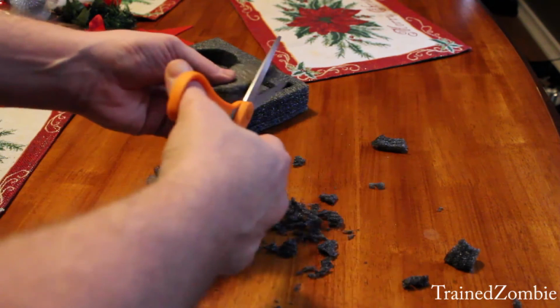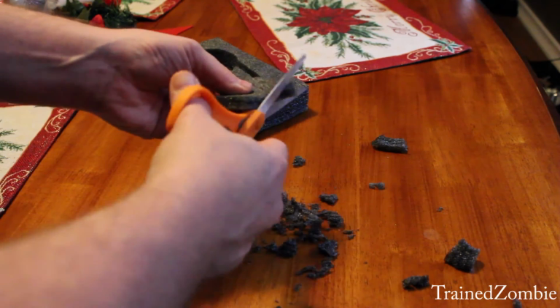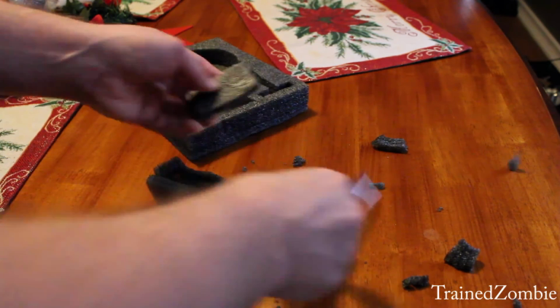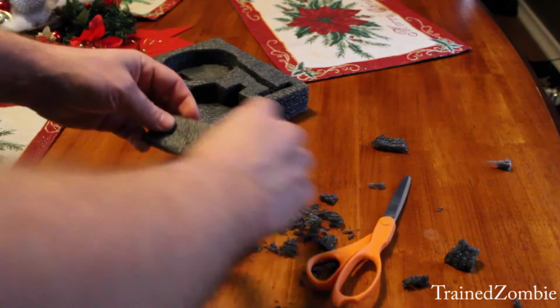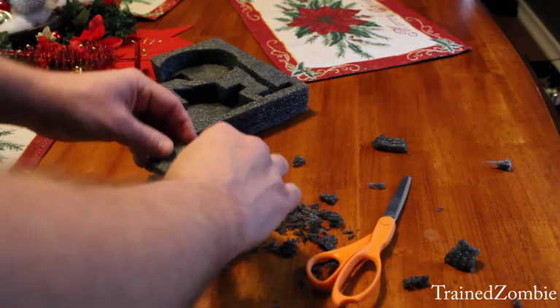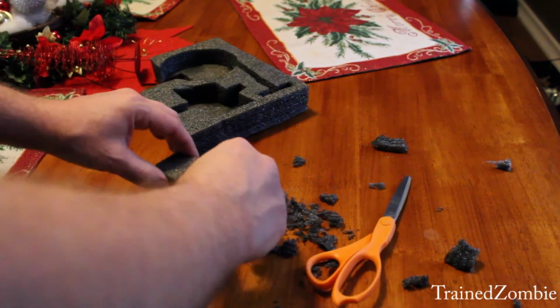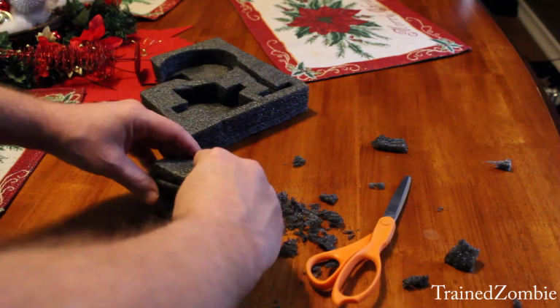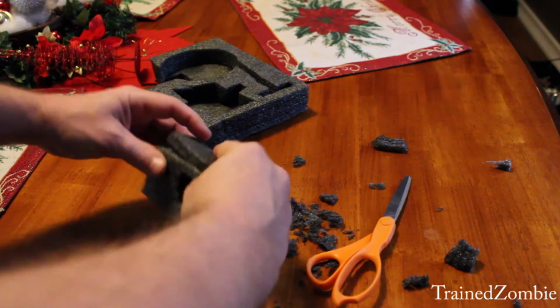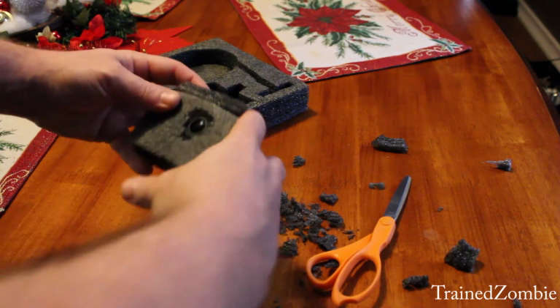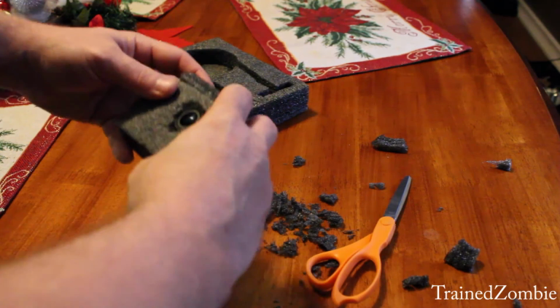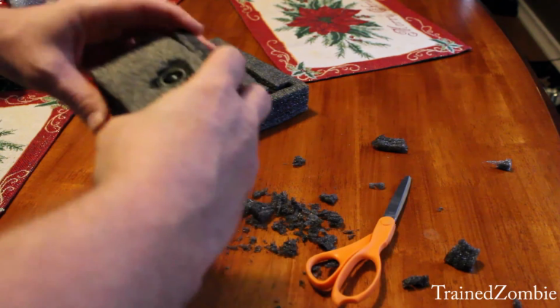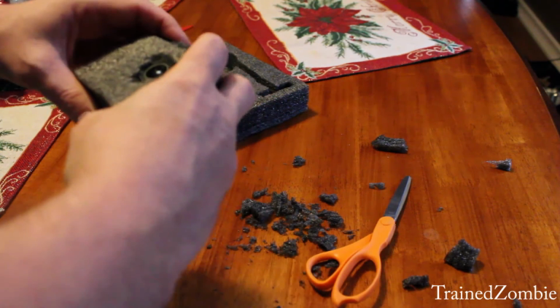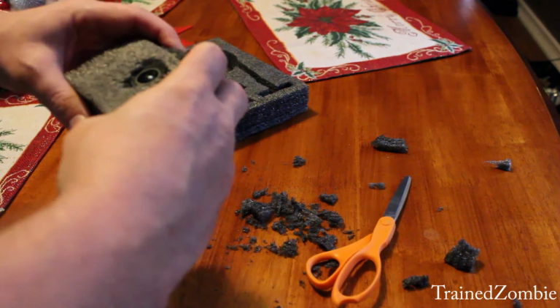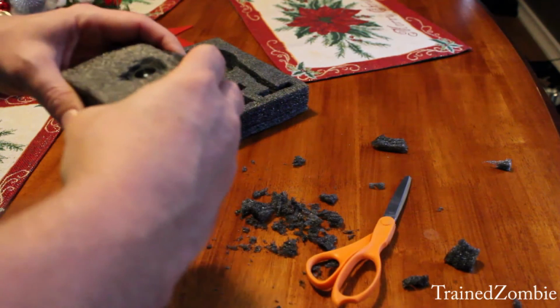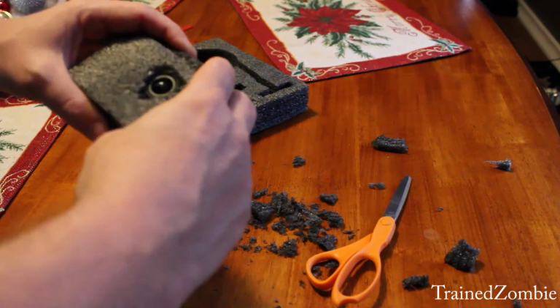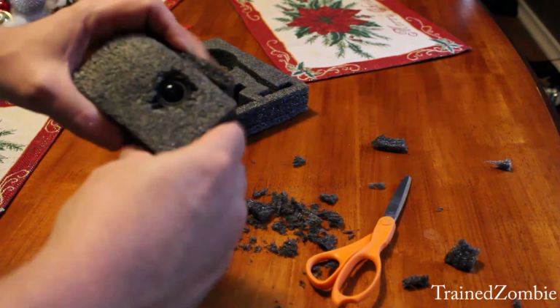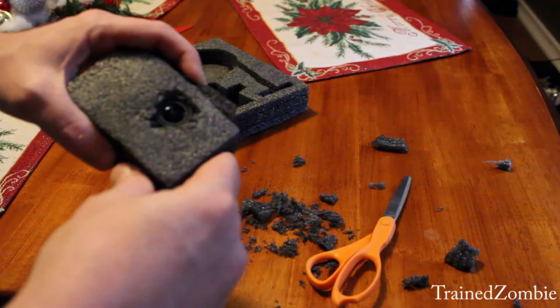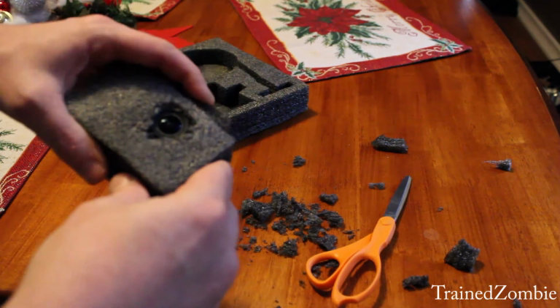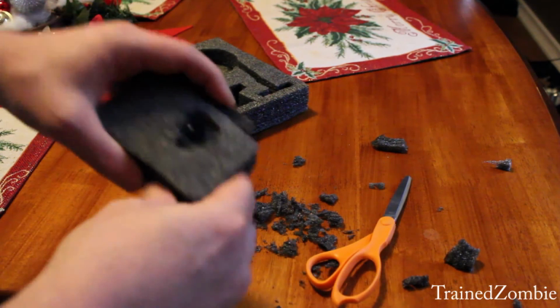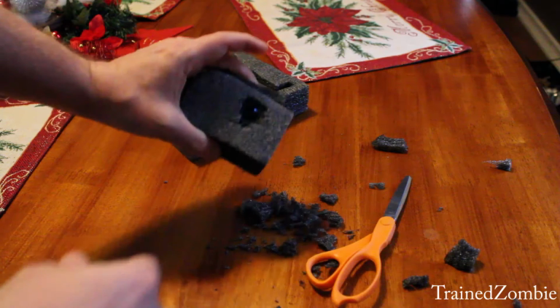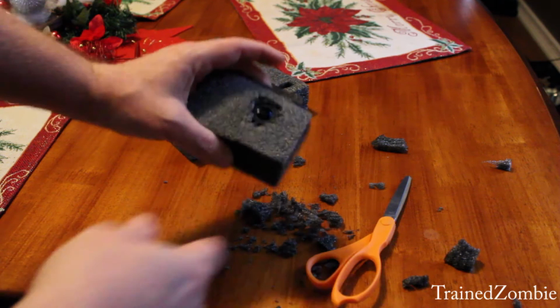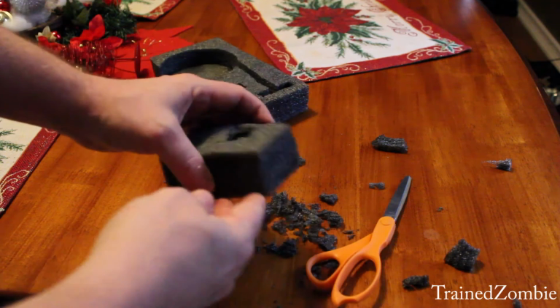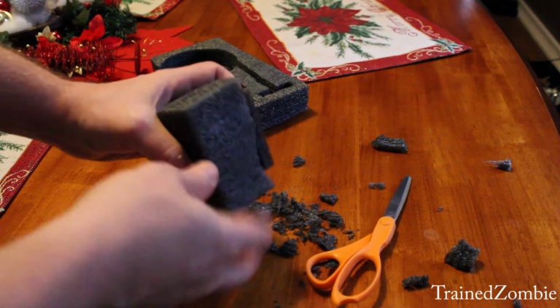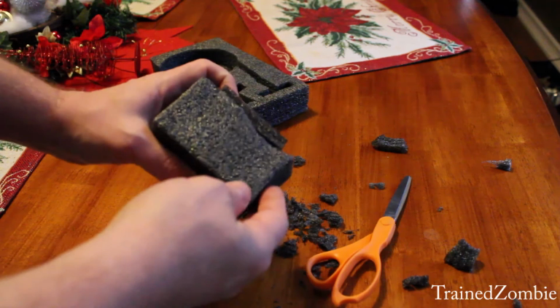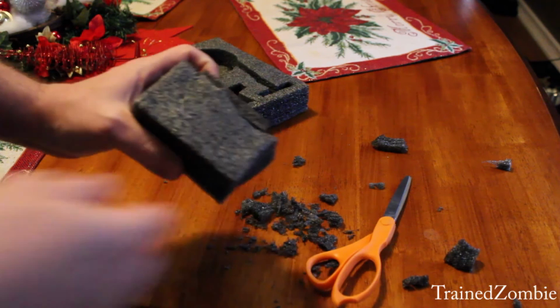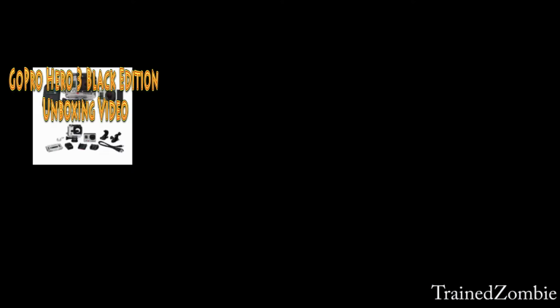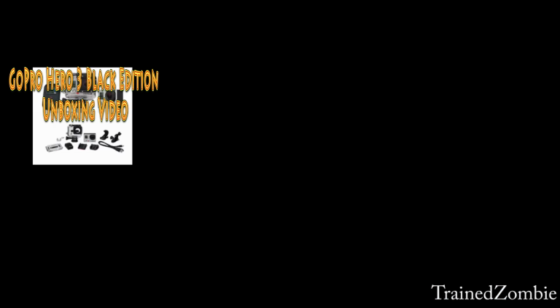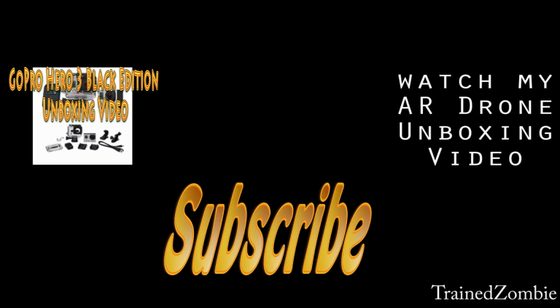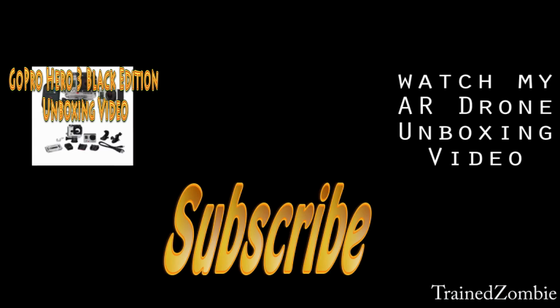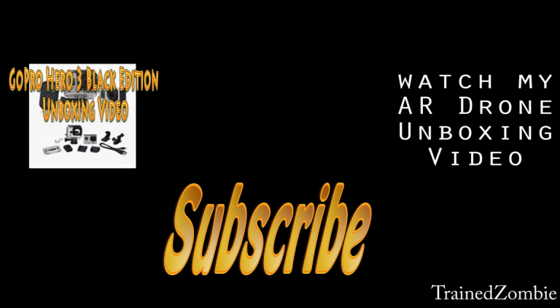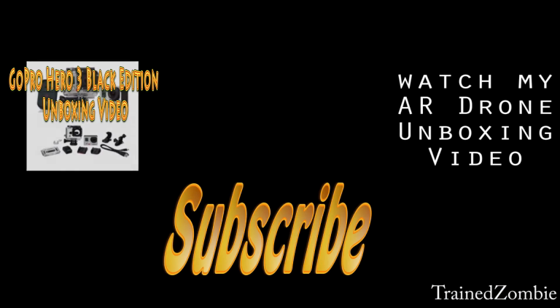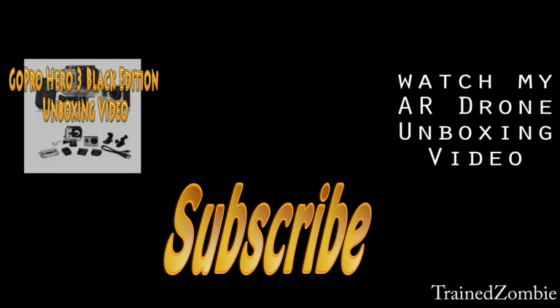I cut it up and trim it up. I plan to hold this together with rubber bands — I don't have any rubber bands right now, as luck would have it — but I'll find something that will hold it together. And that's it!